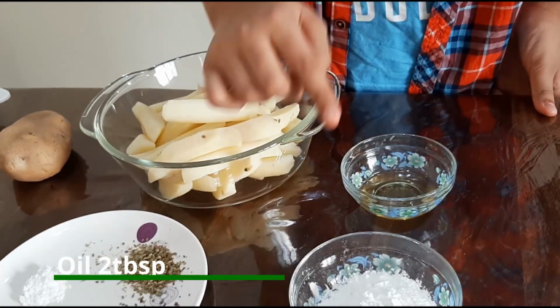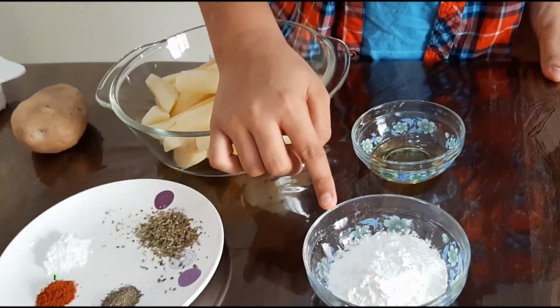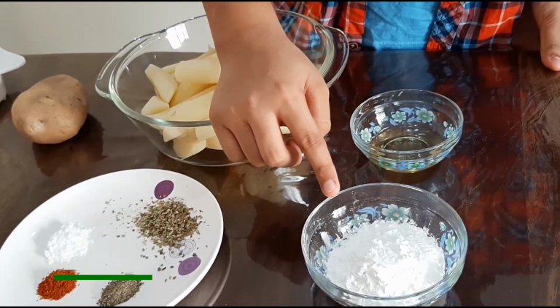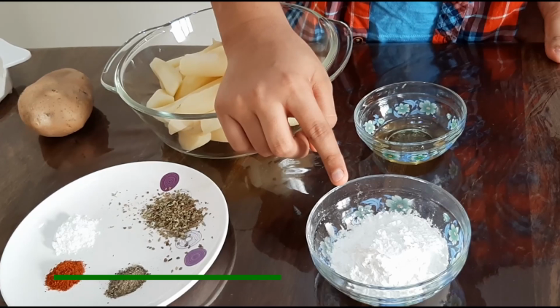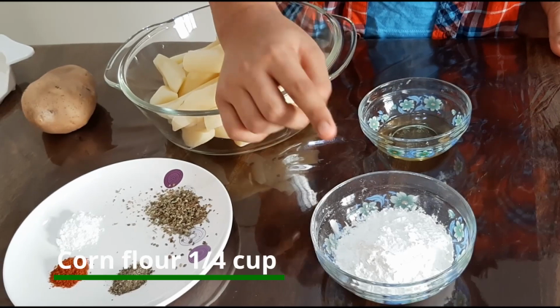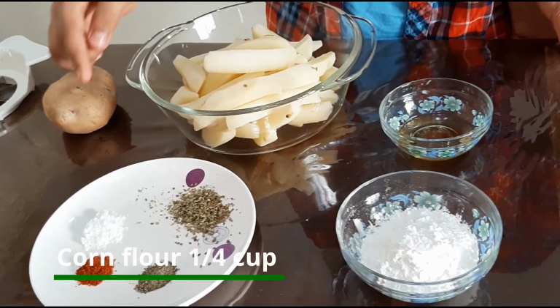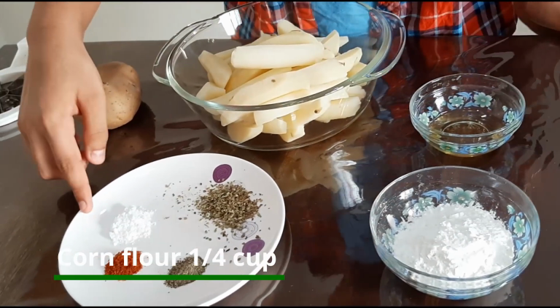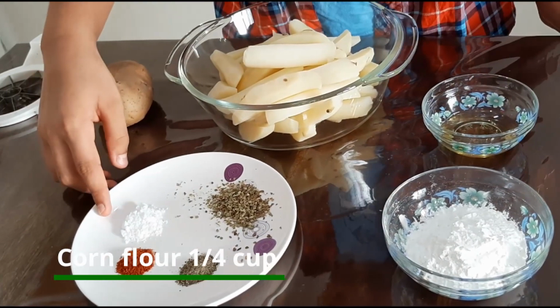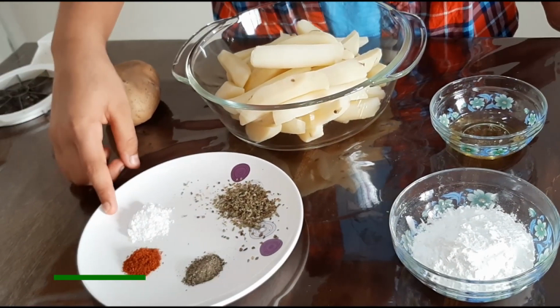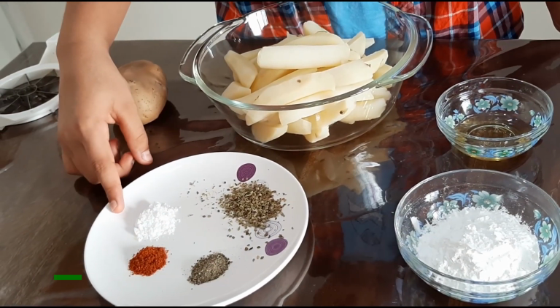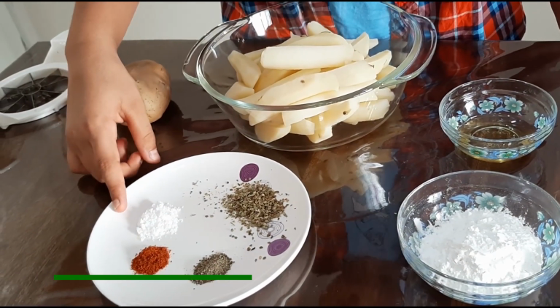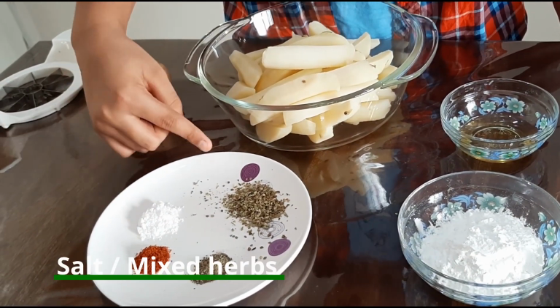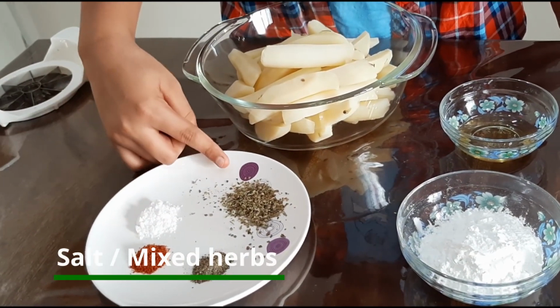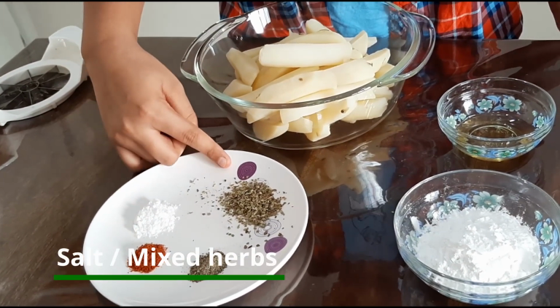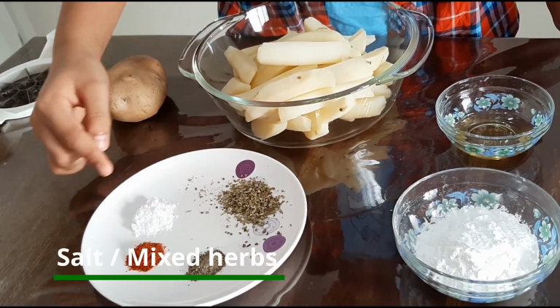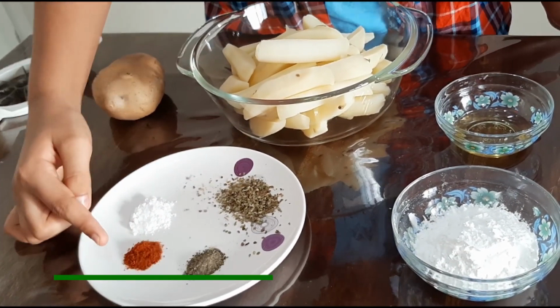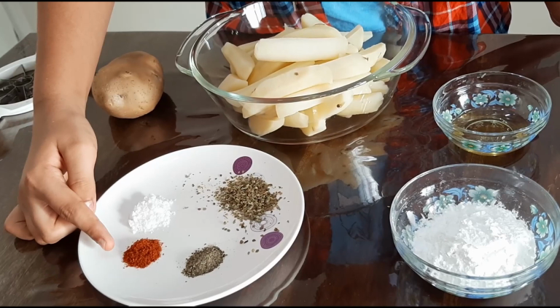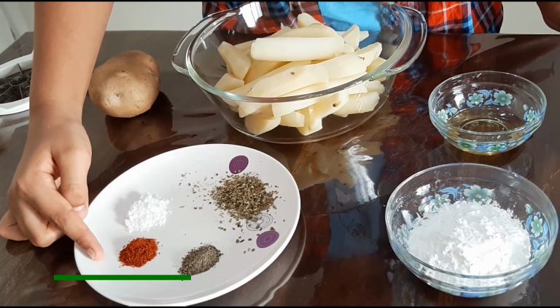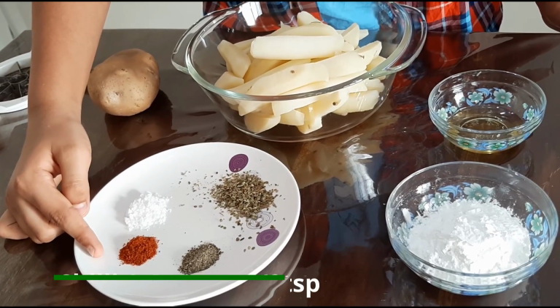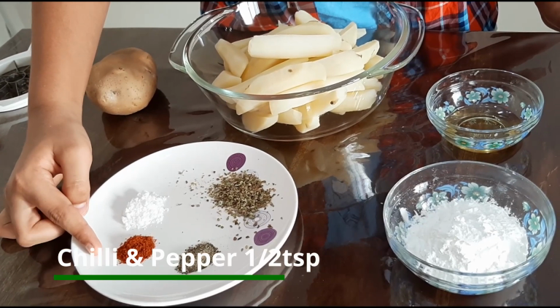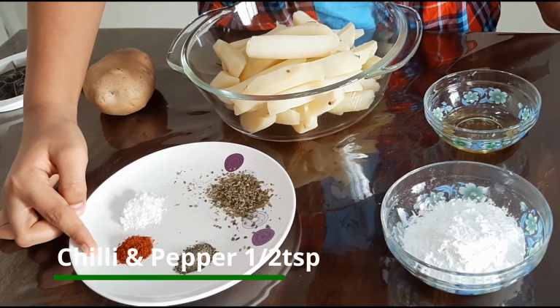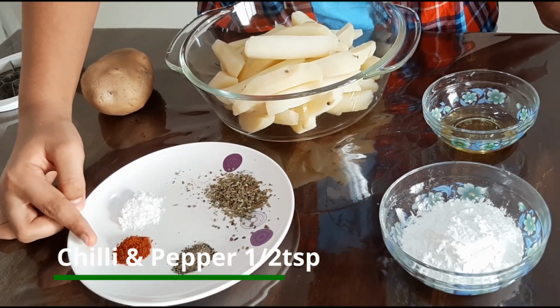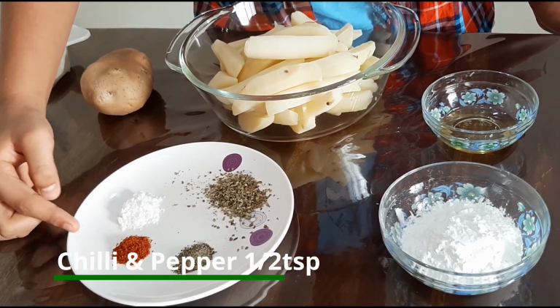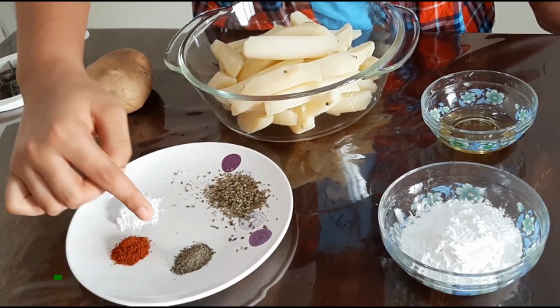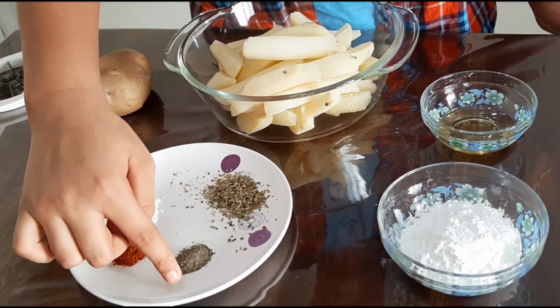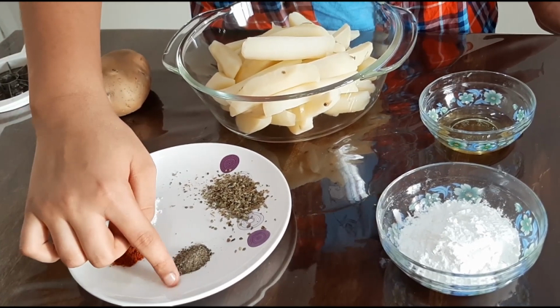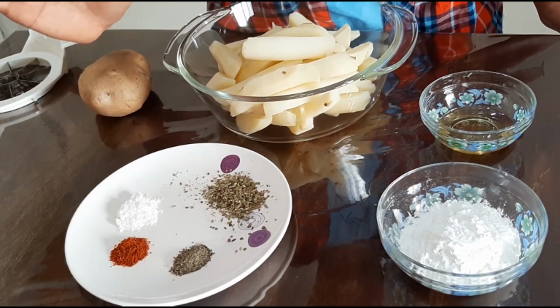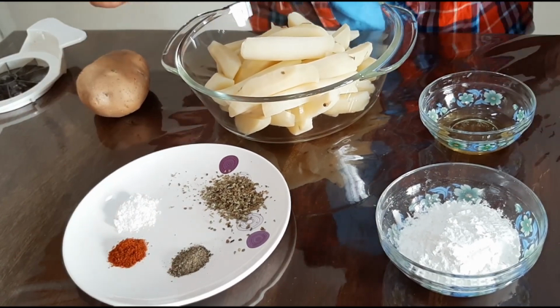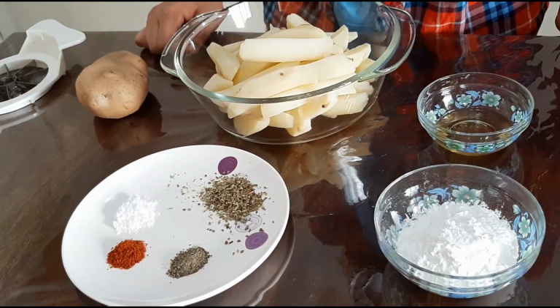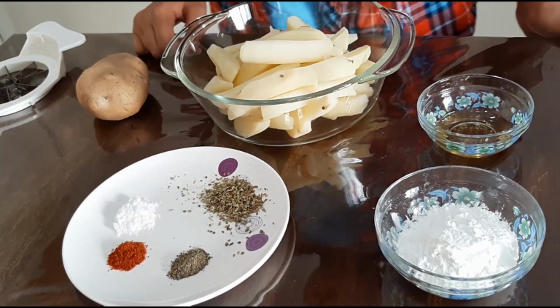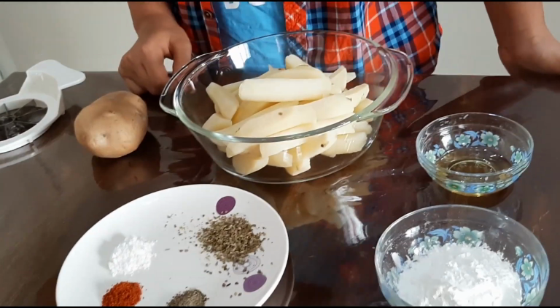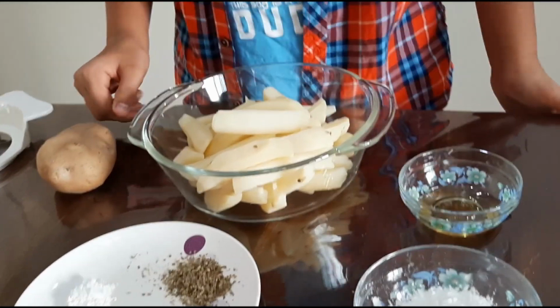One fourth cup of cornstarch, salt as per taste, mixed herbs, half teaspoon of chilli powder, and half teaspoon of black pepper powder.